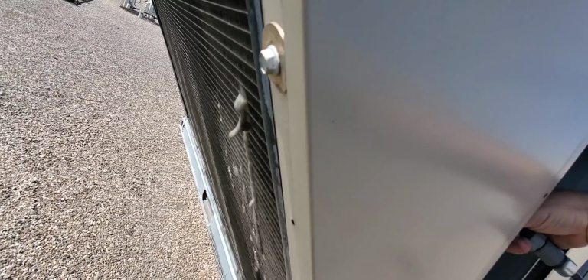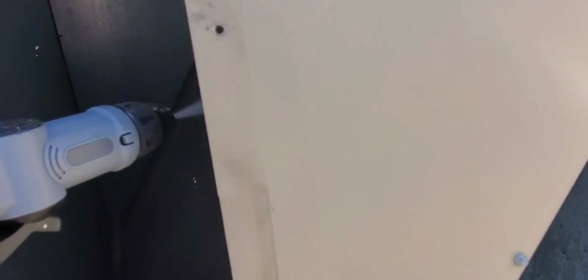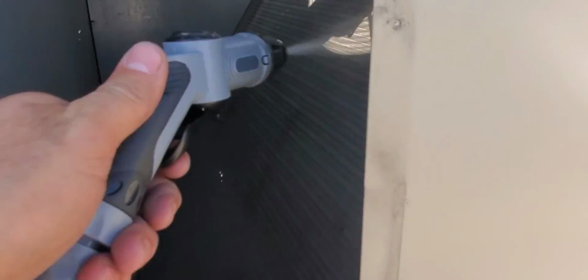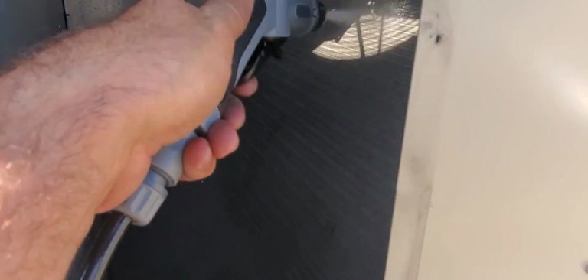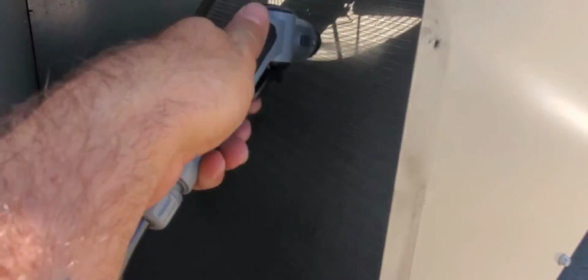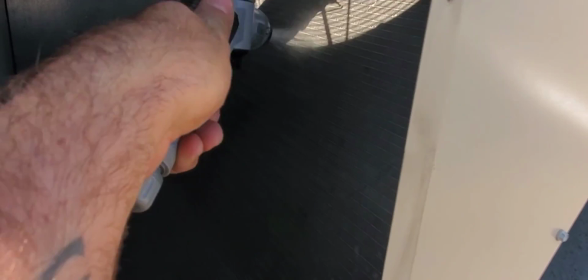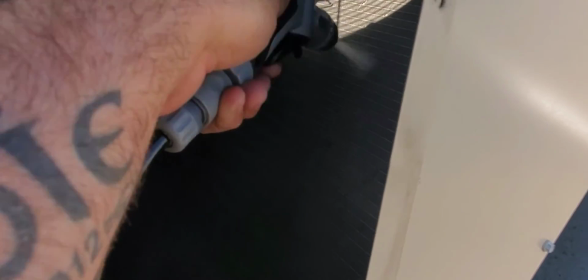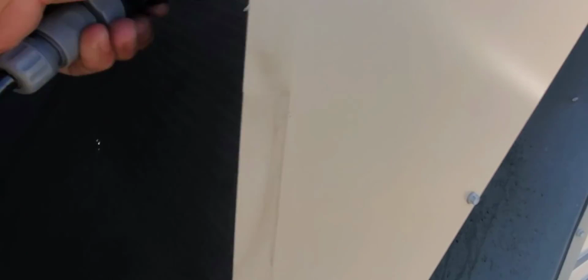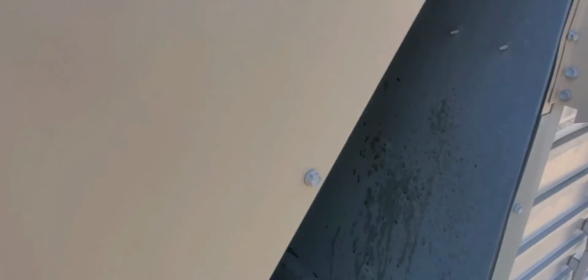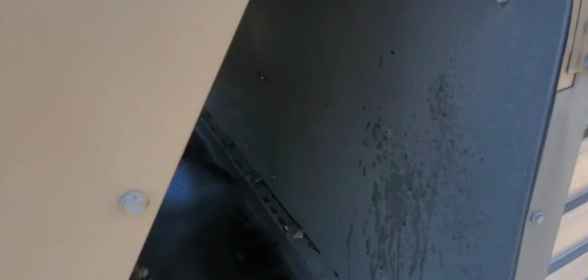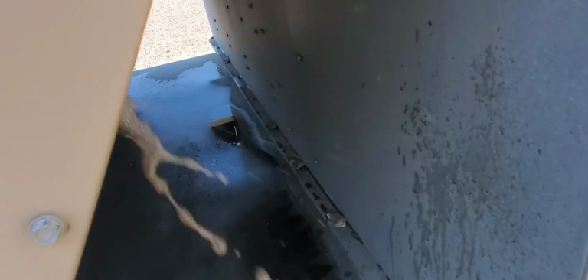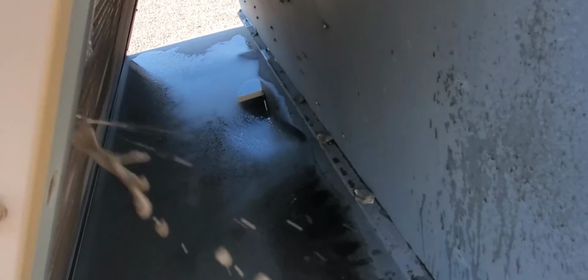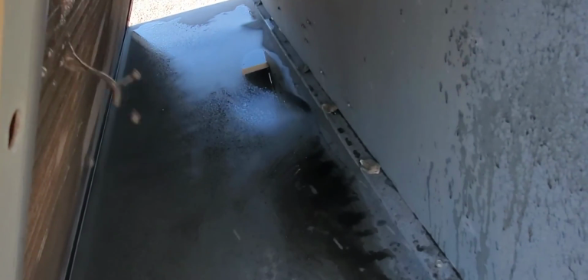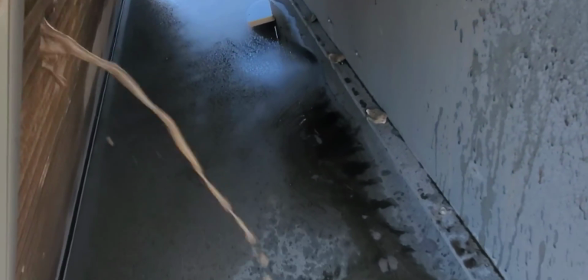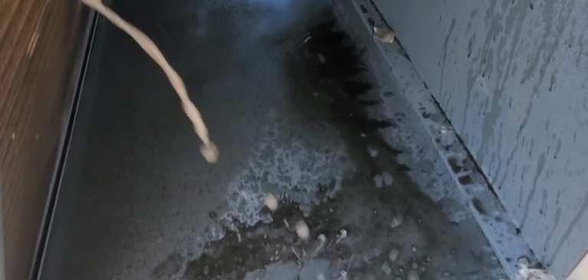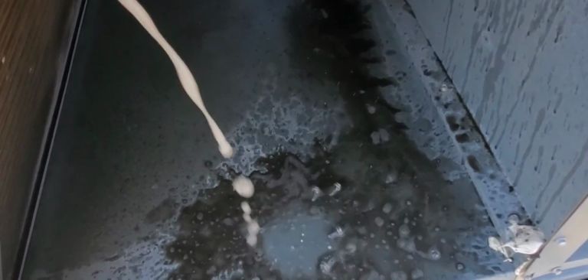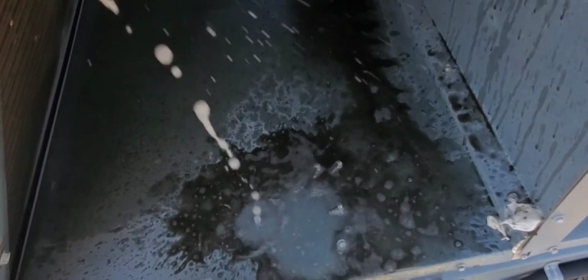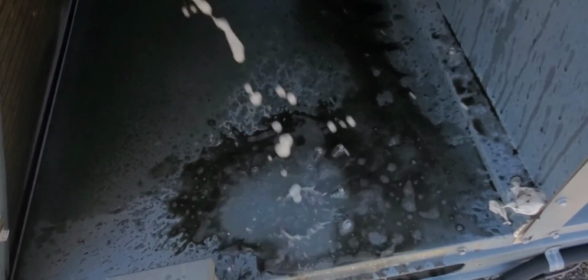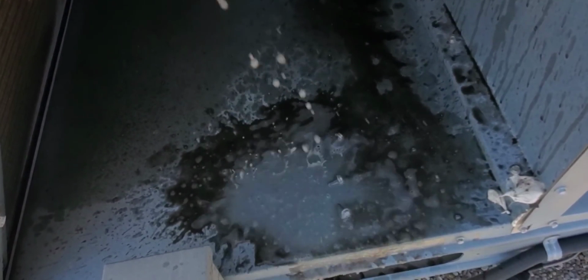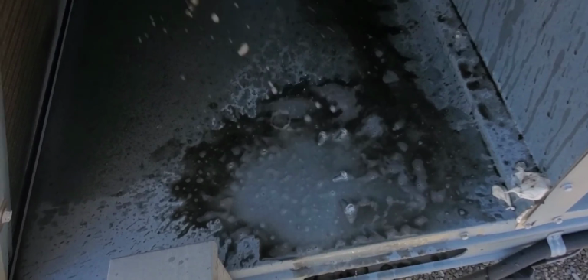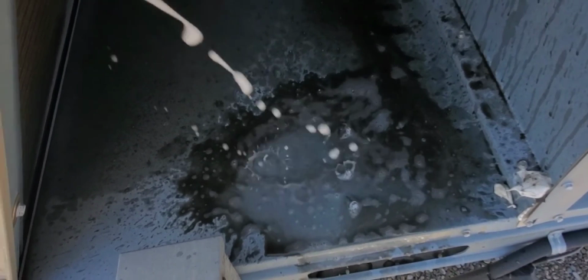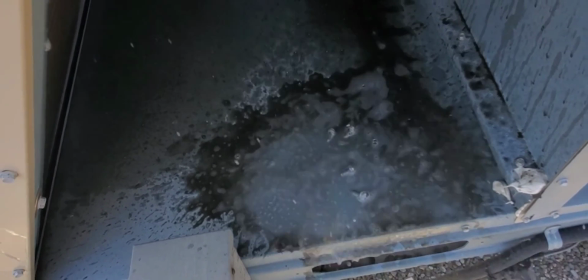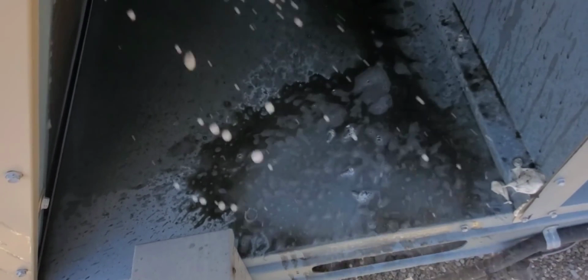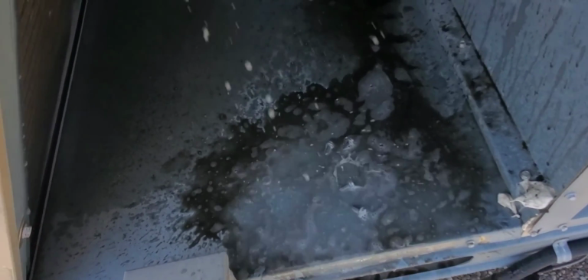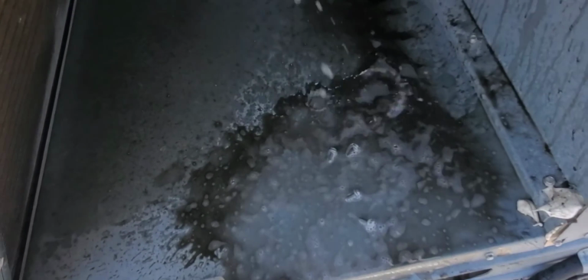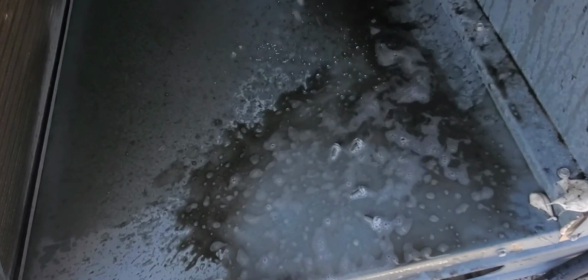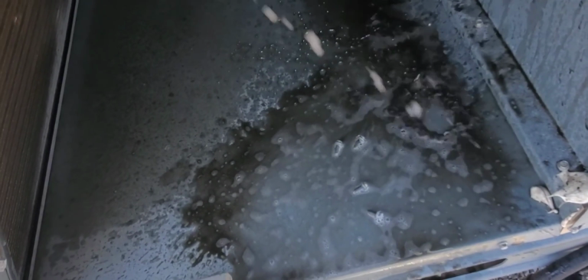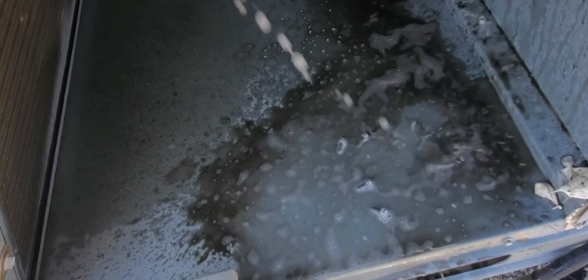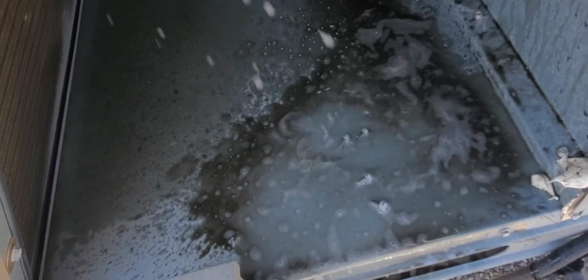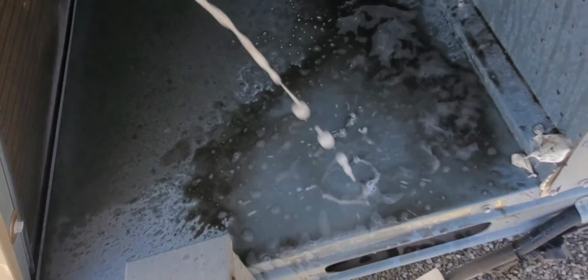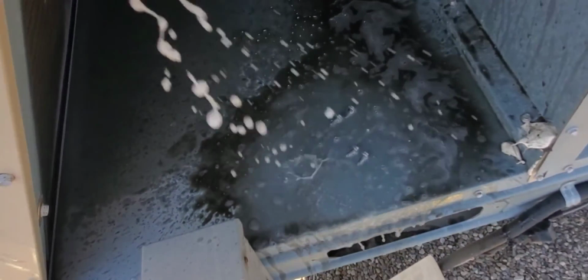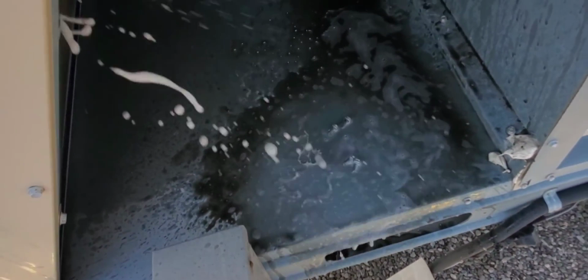Now we're catching the other side — the opposite side of the coil — look at the dirt coming out of there. Look how dirty the water is. The coil is actually a lot dirtier than I thought.